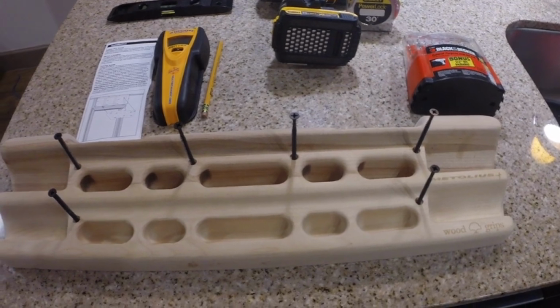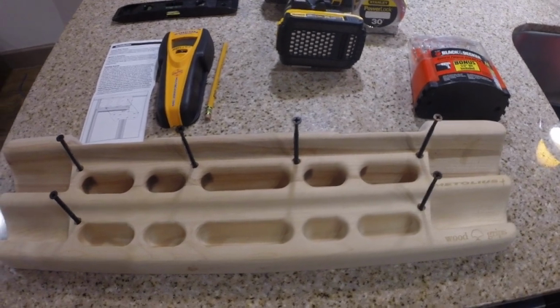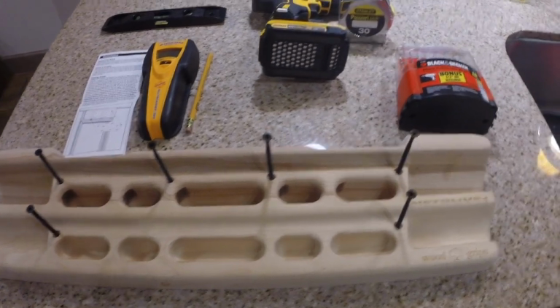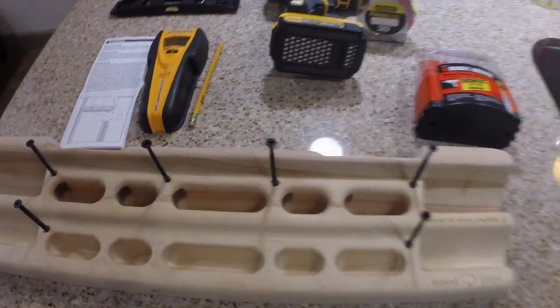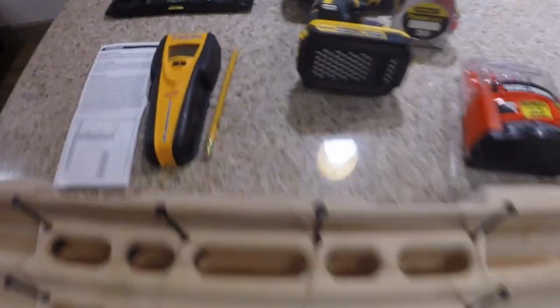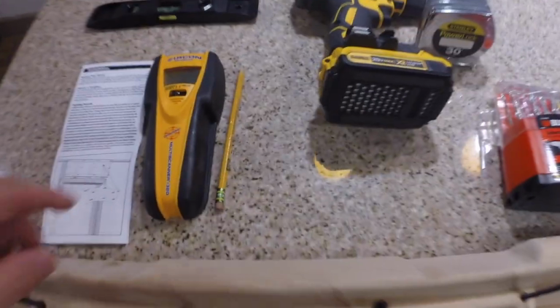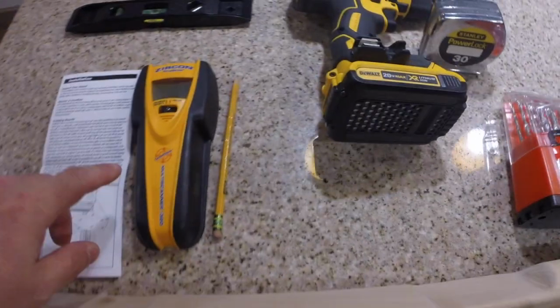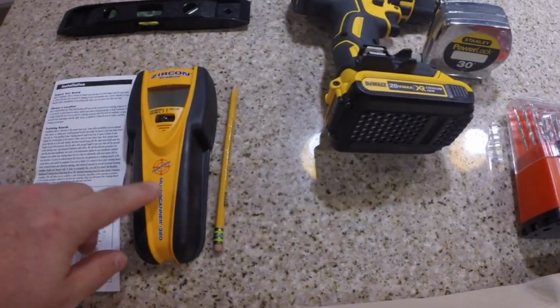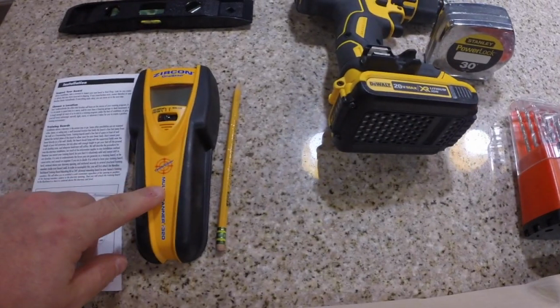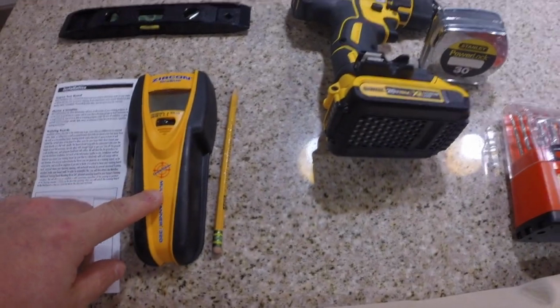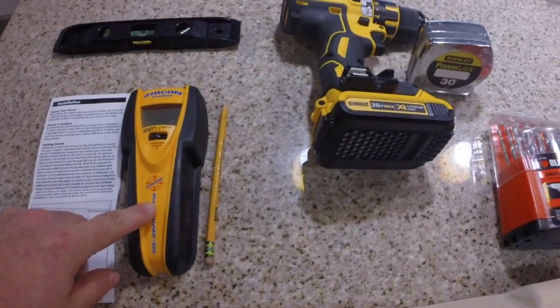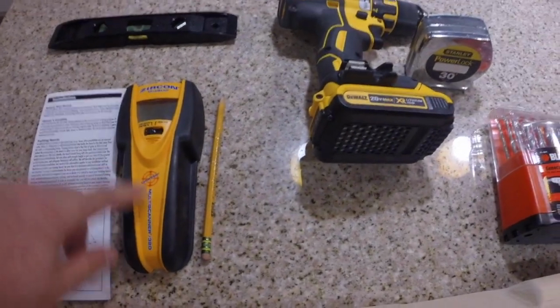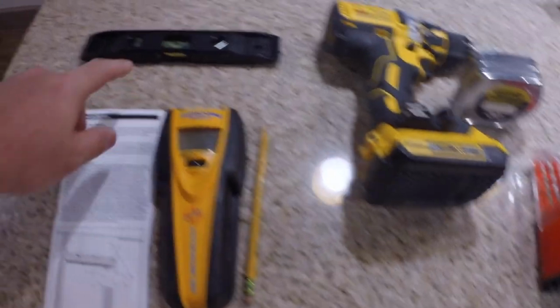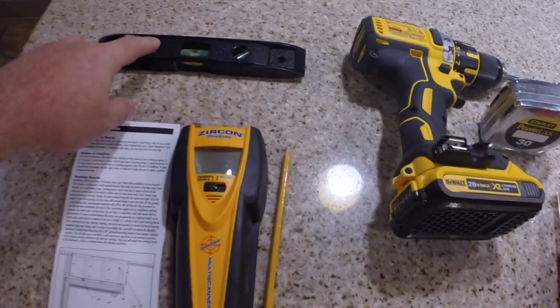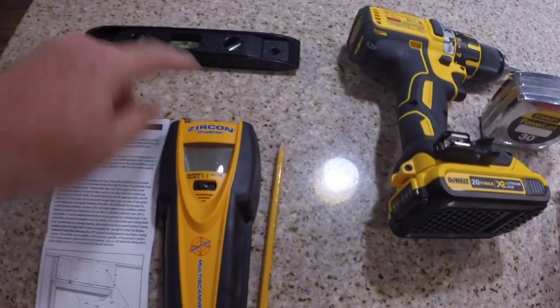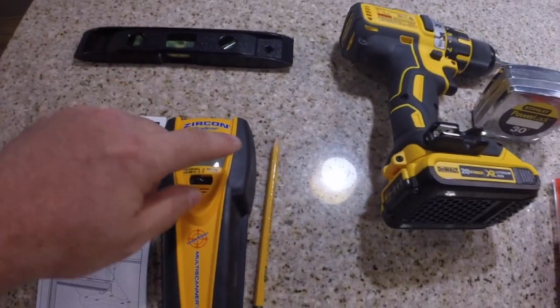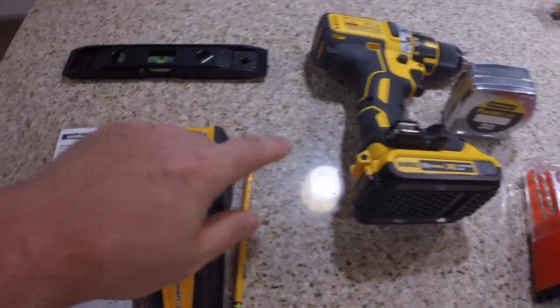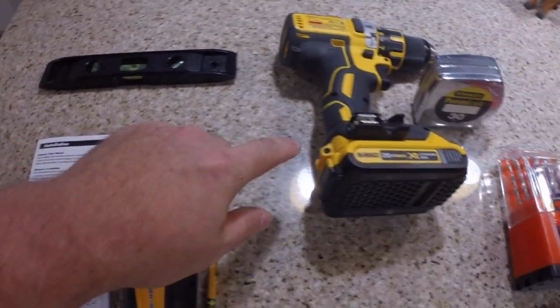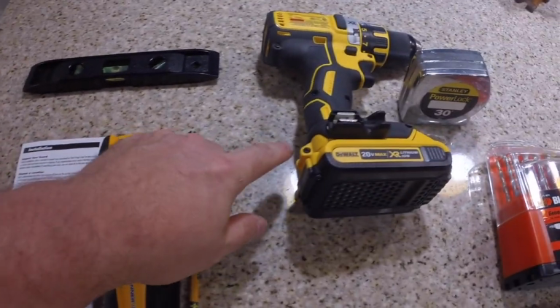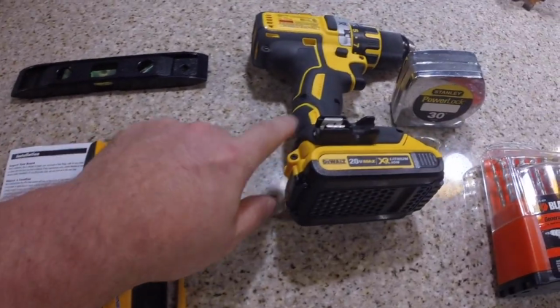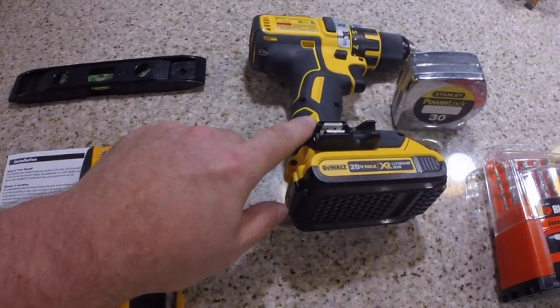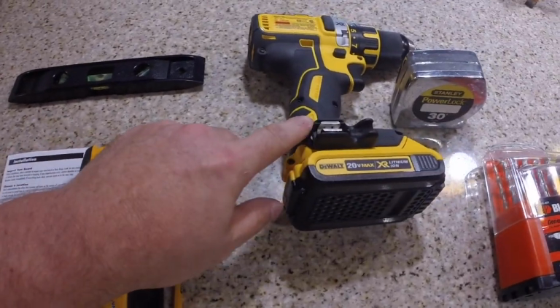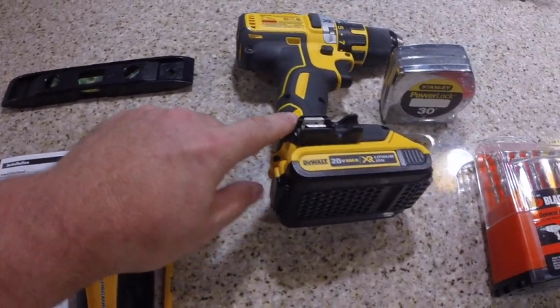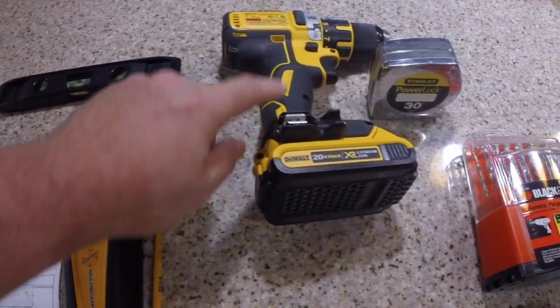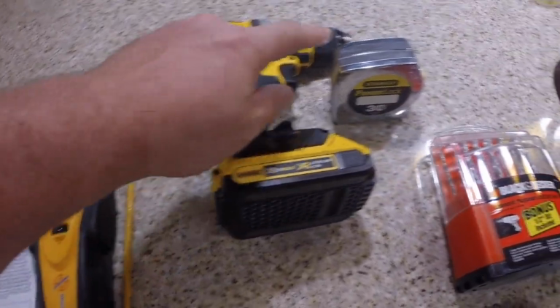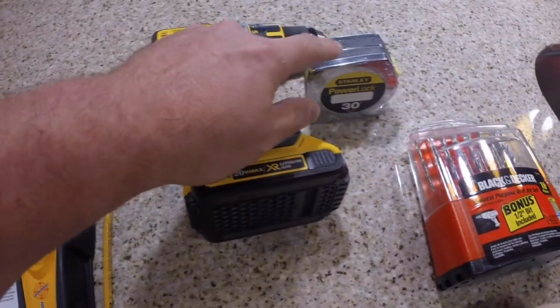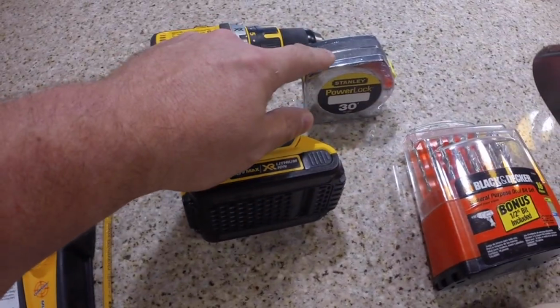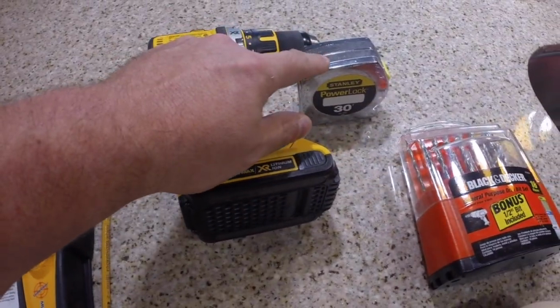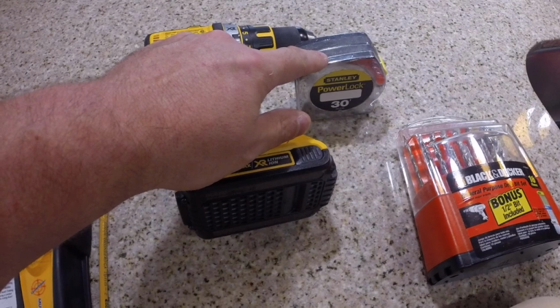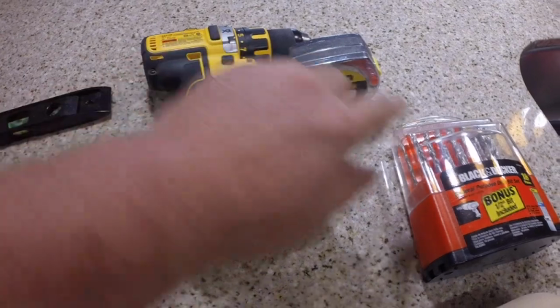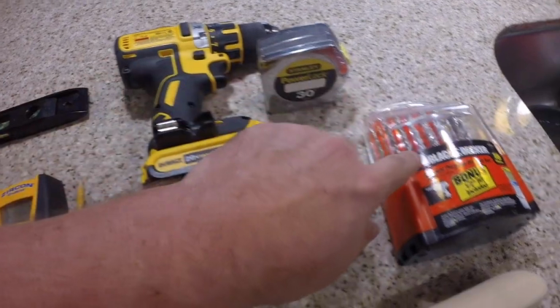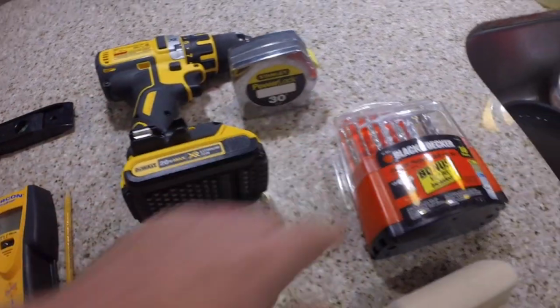Basically this is what I'll be using: stud finder, level, pencil, drill, tape measure, and drill bits.